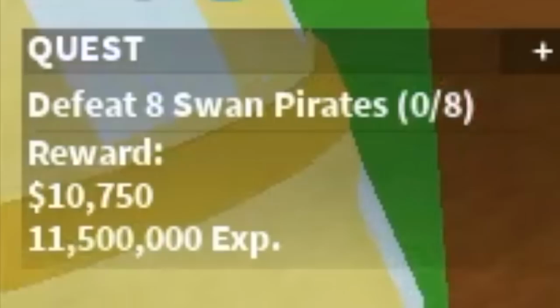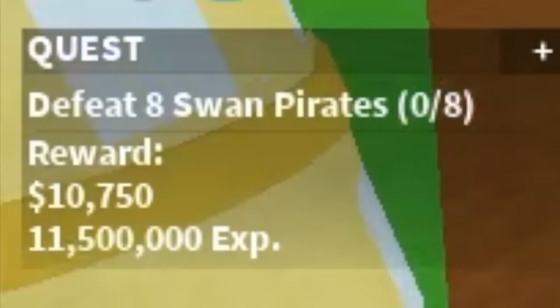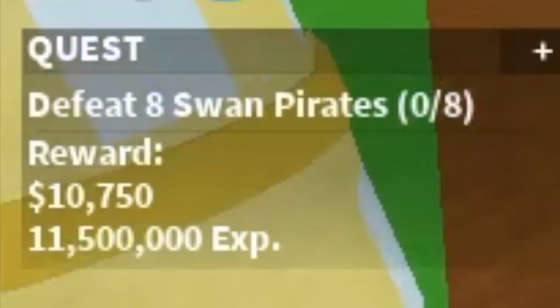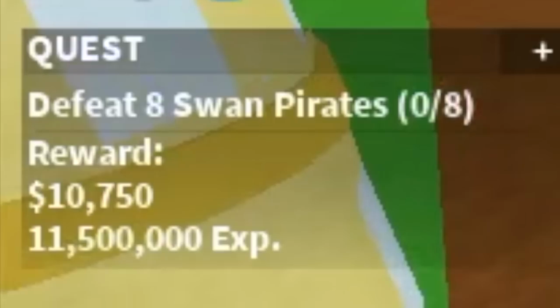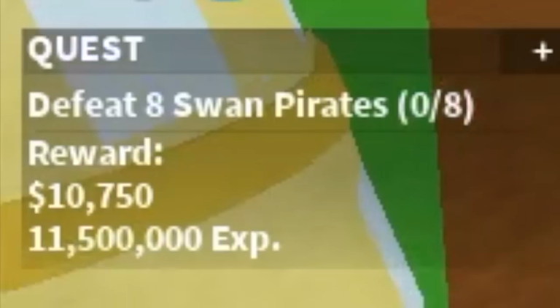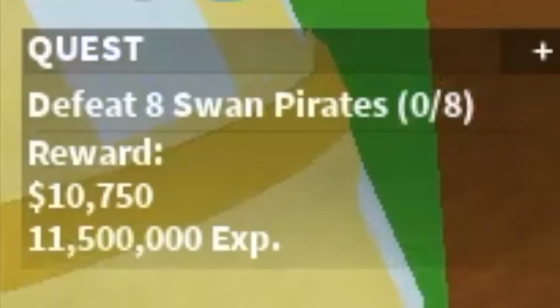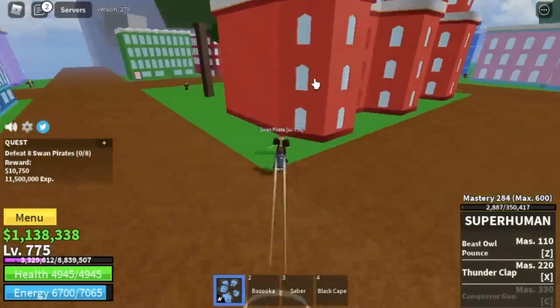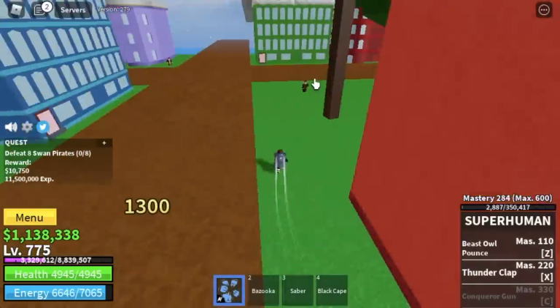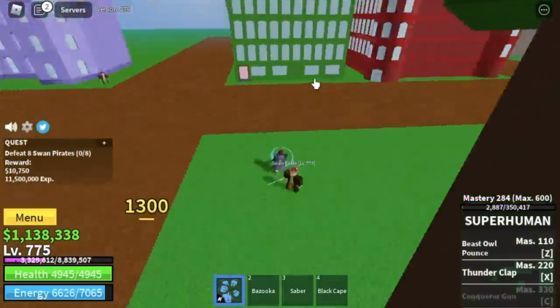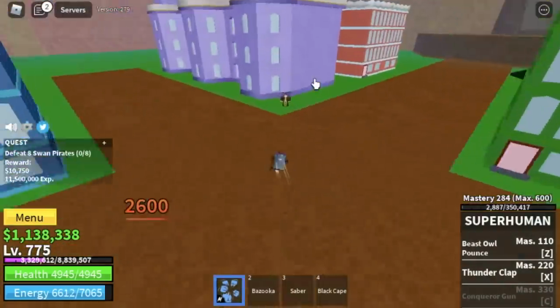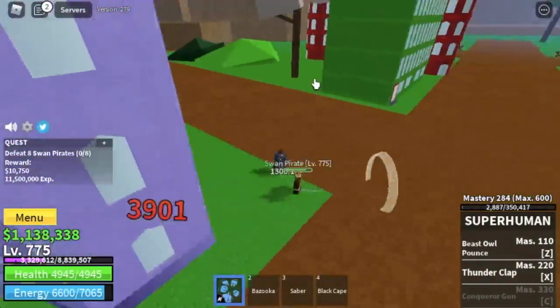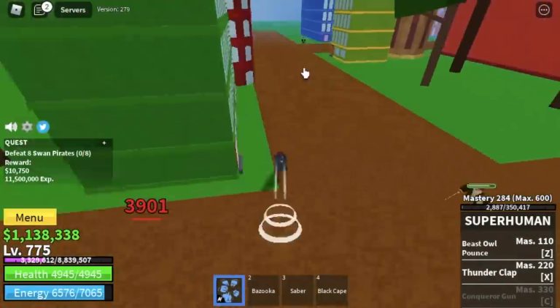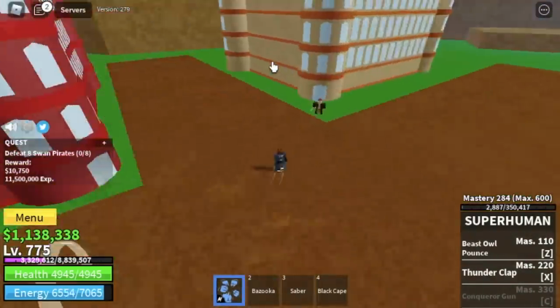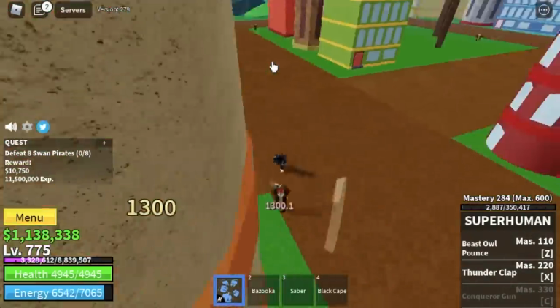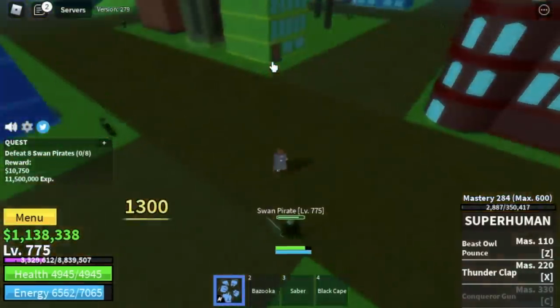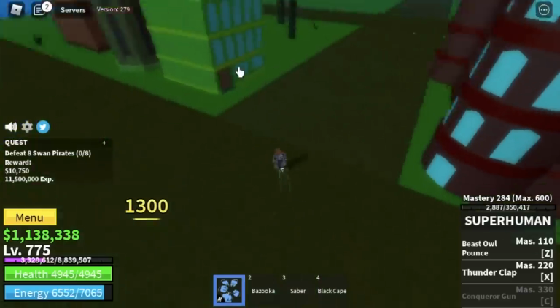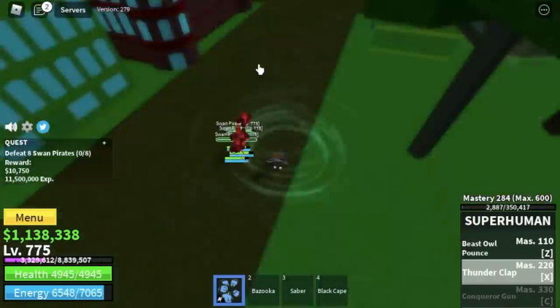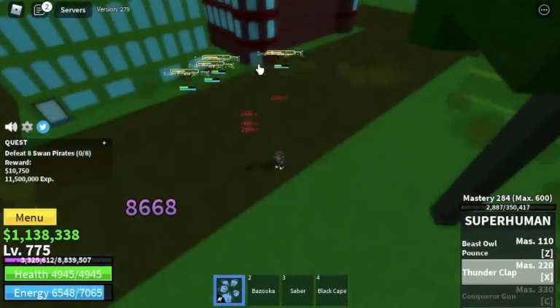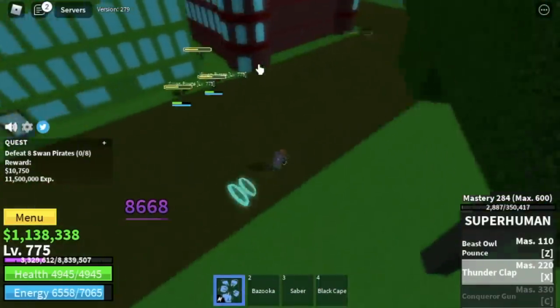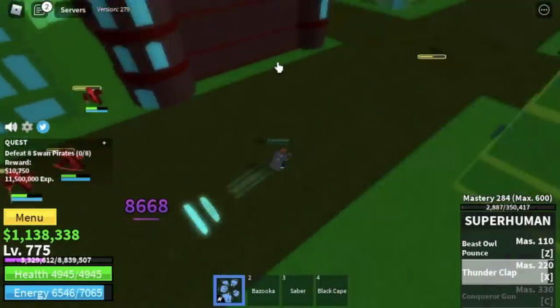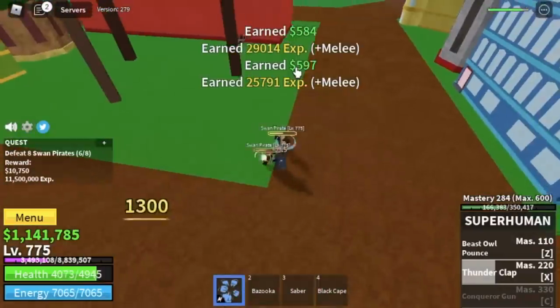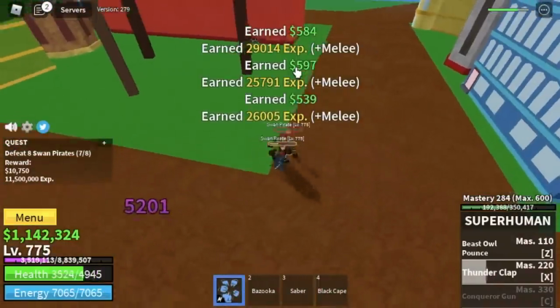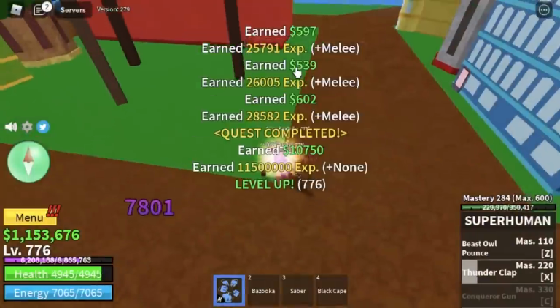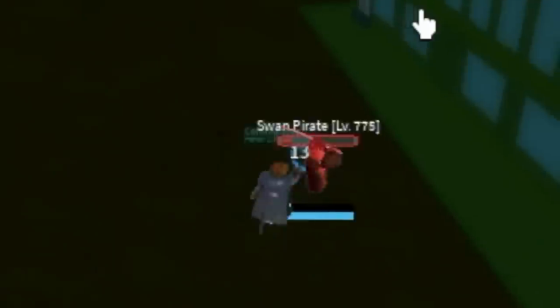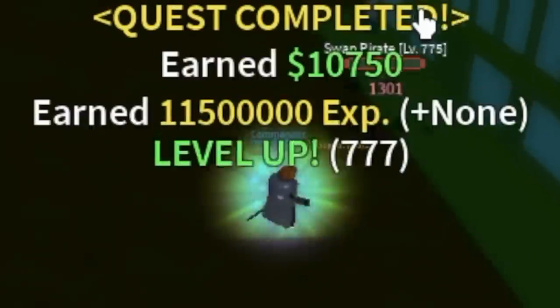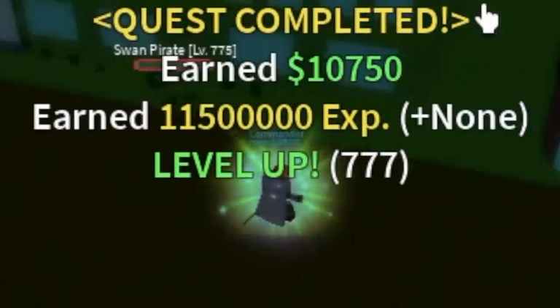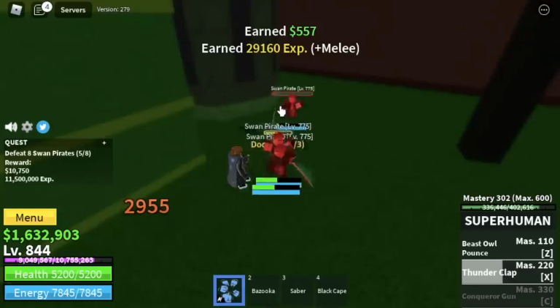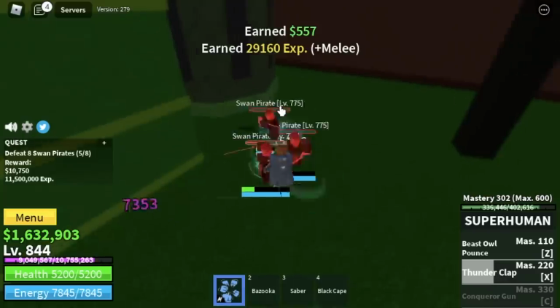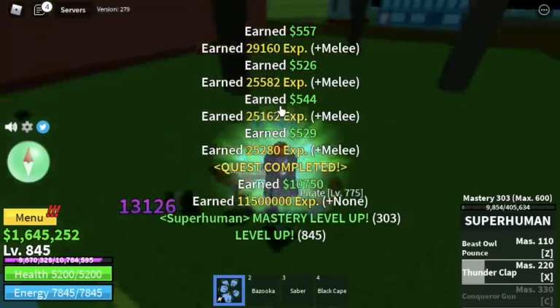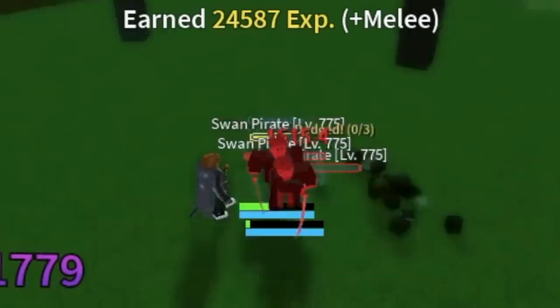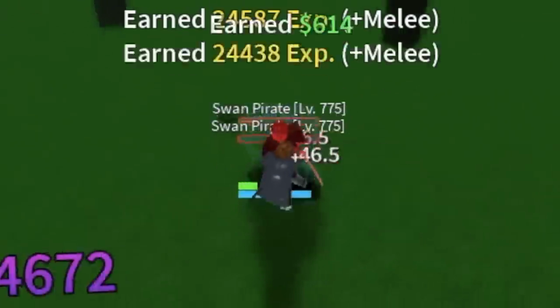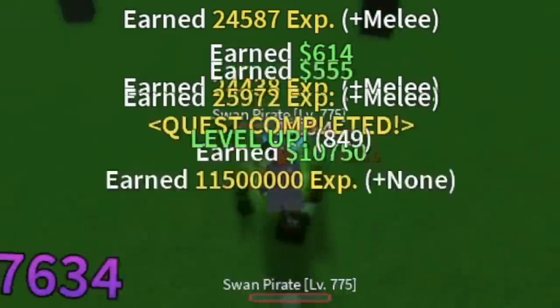Next up guys, the swan pirates. You're gonna defeat 8 here, so you can lure 4 at a time. You're gonna need to do this twice to finish 1 quest. Don't worry guys, they're easy to defeat. Always turn on your observation haki. Goal here is to reach level 850.